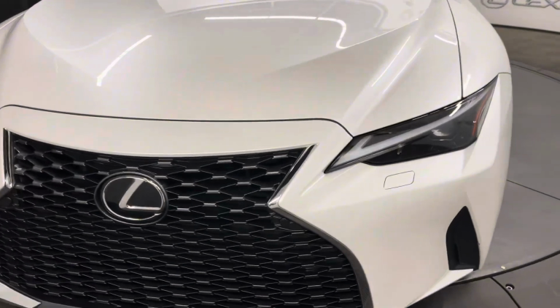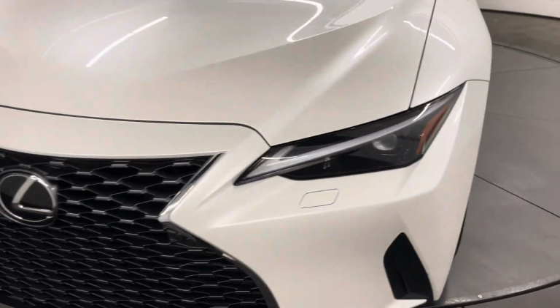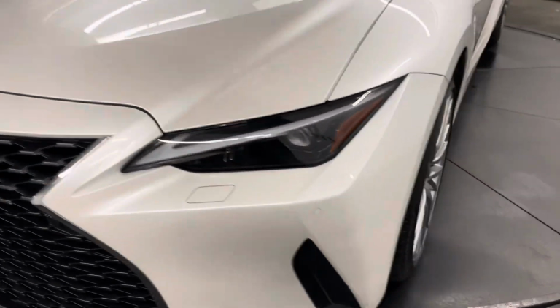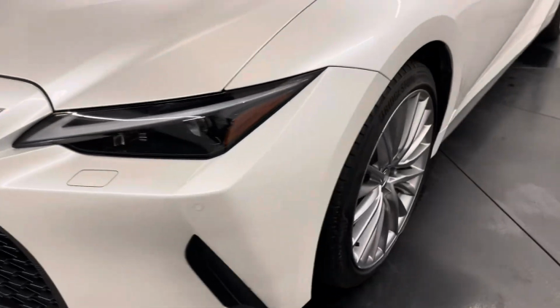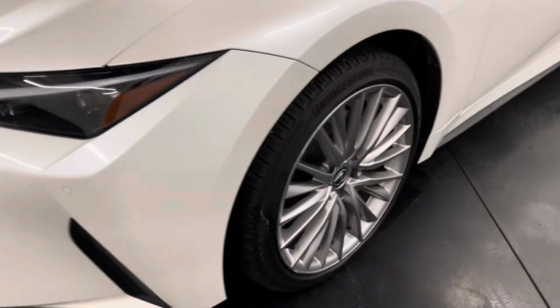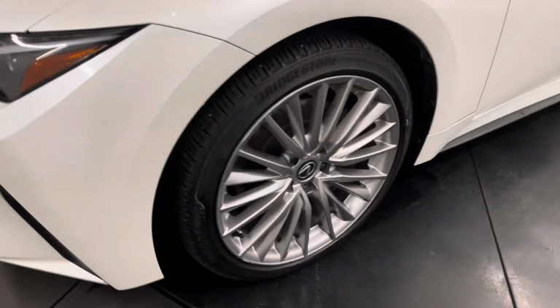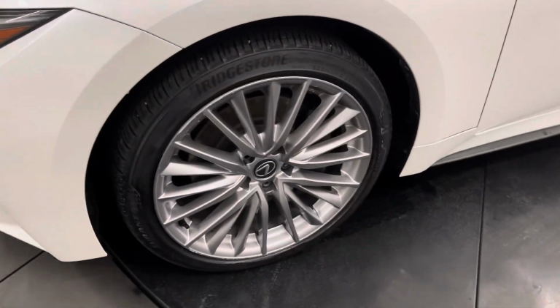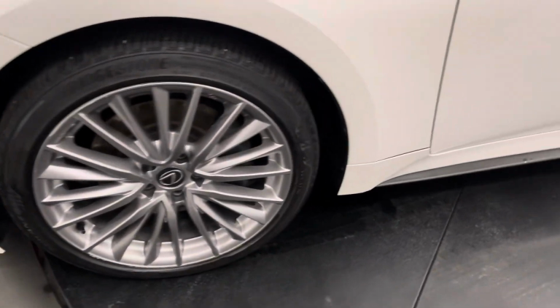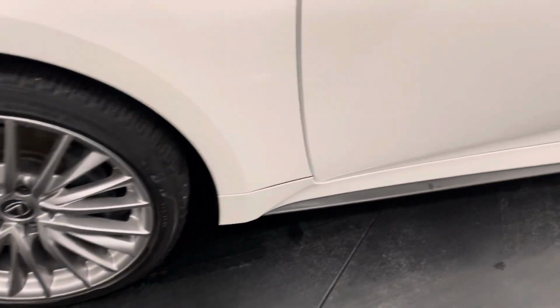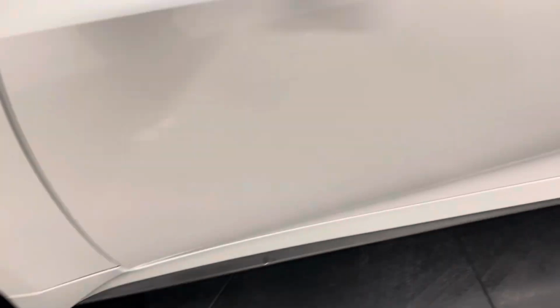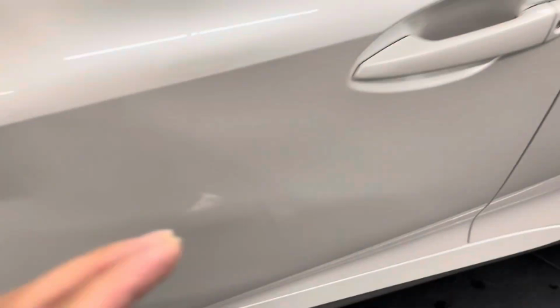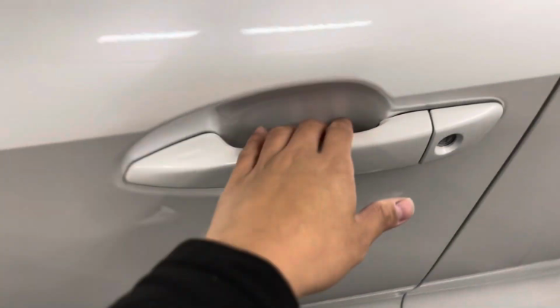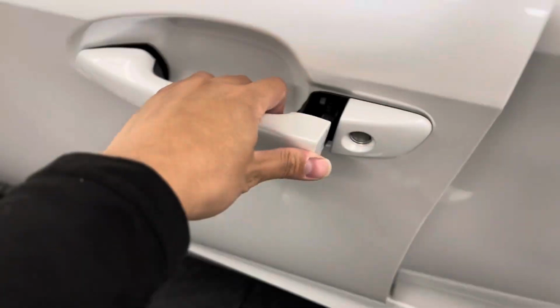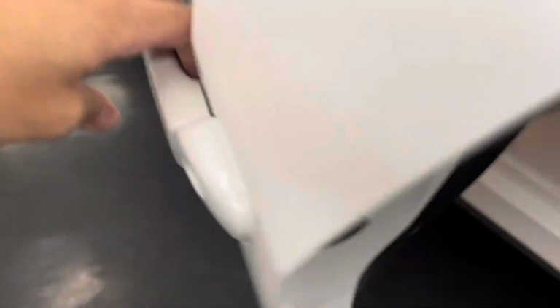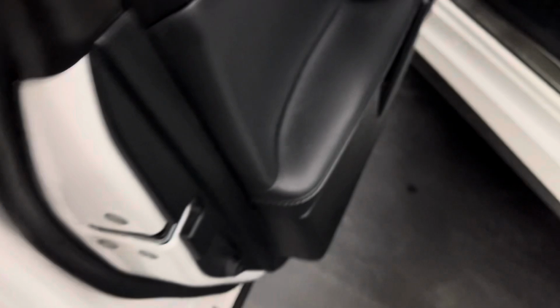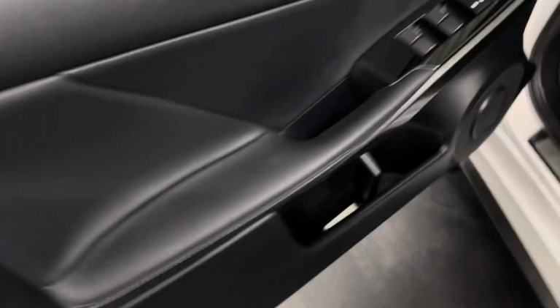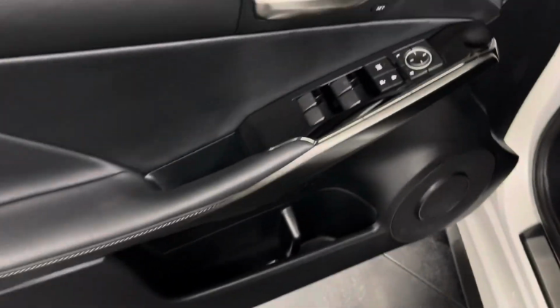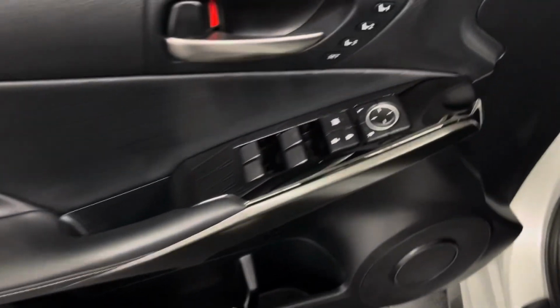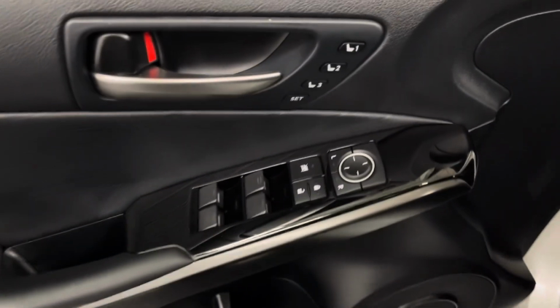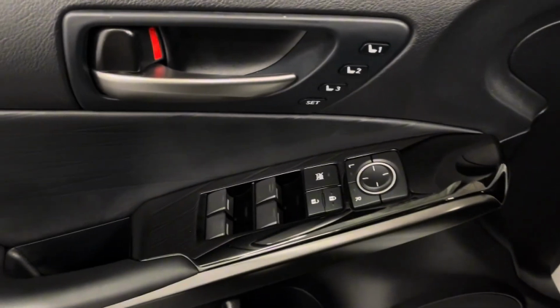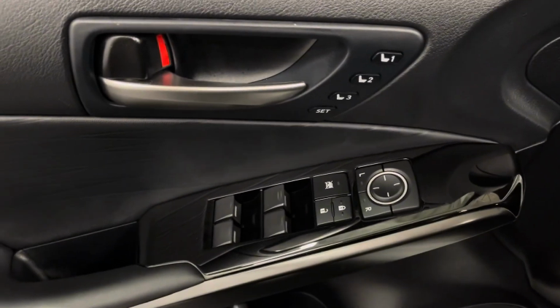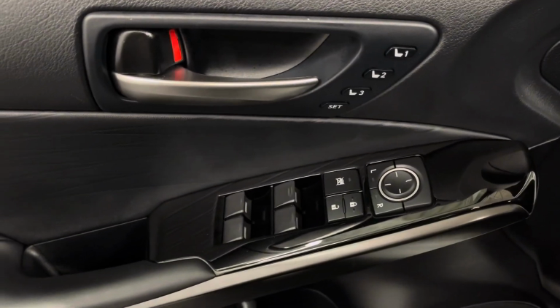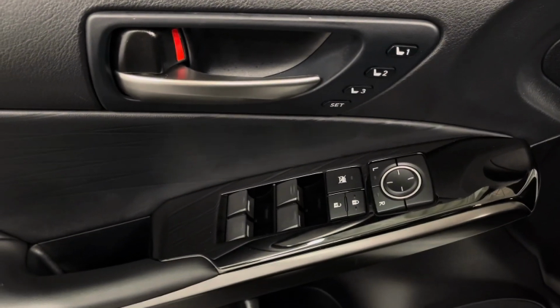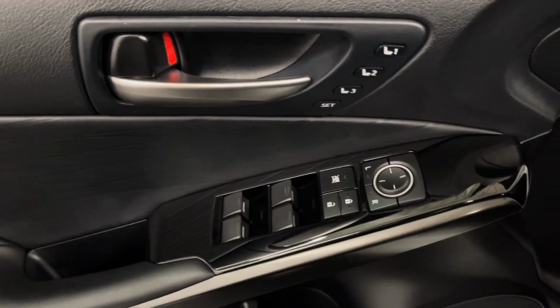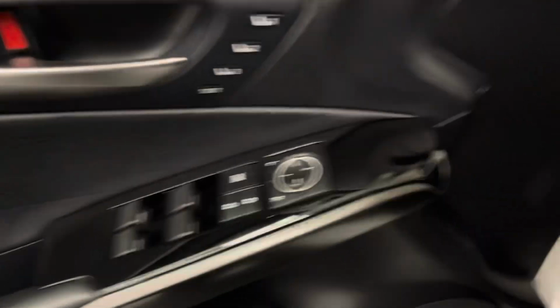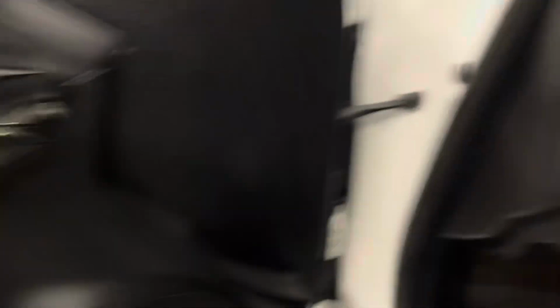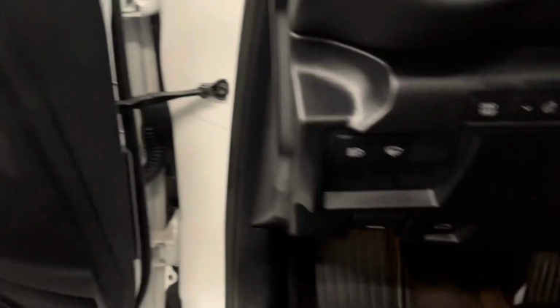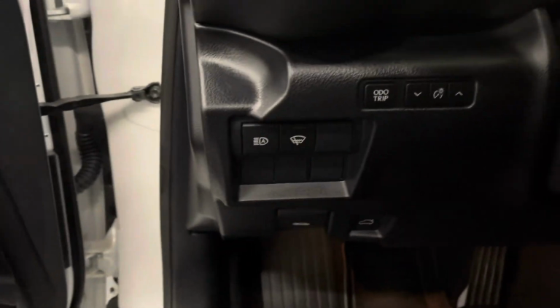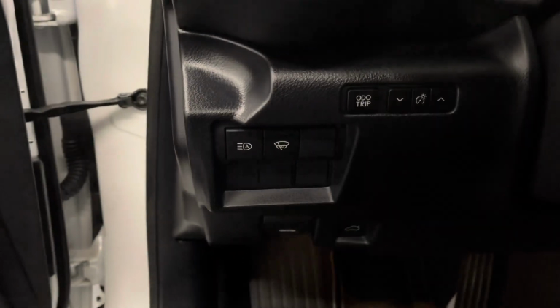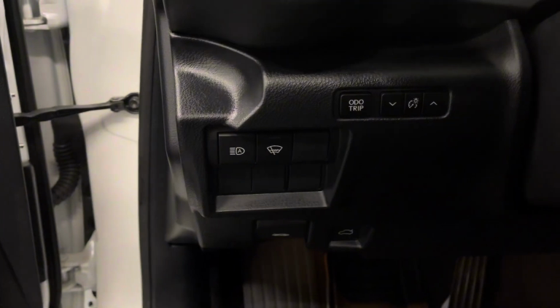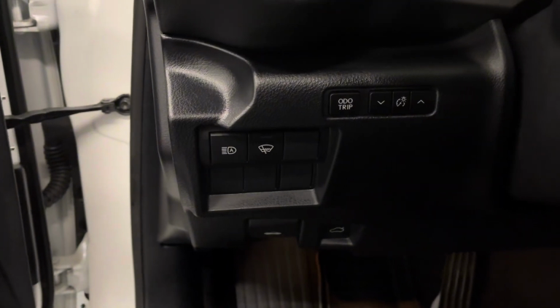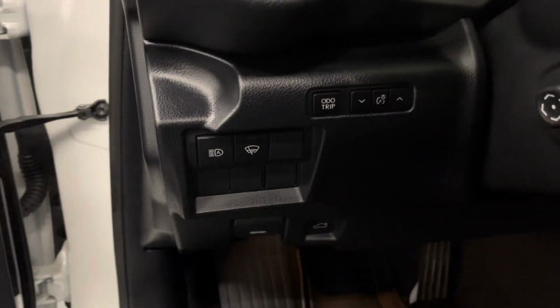This comes with 19-inch alloy wheels and keyless entry into the vehicle. On your door panel, you have your memory seats, power windows, side mirrors, and door lock. Beside your steering wheel, you have your windshield de-icer and automatic wiping buttons.